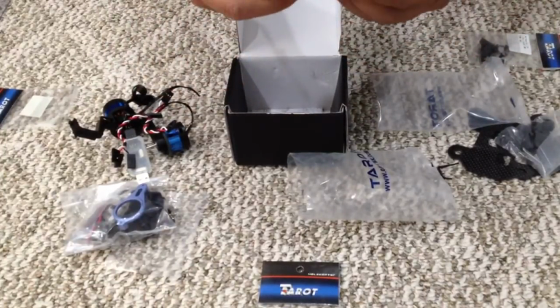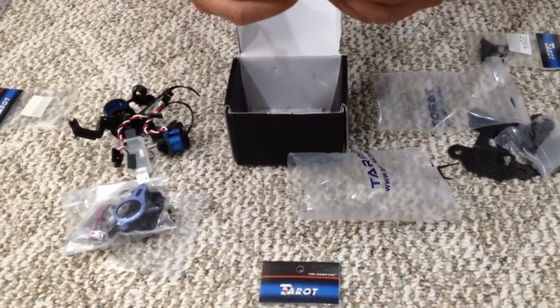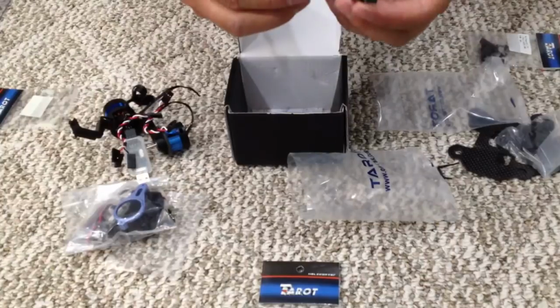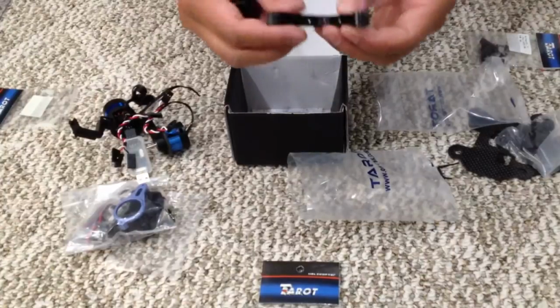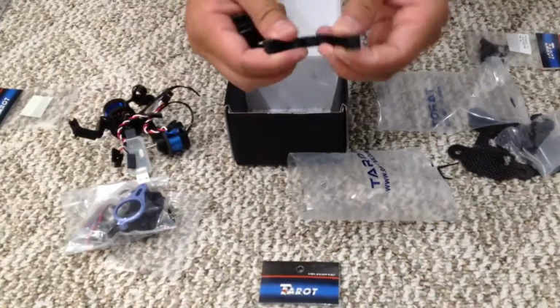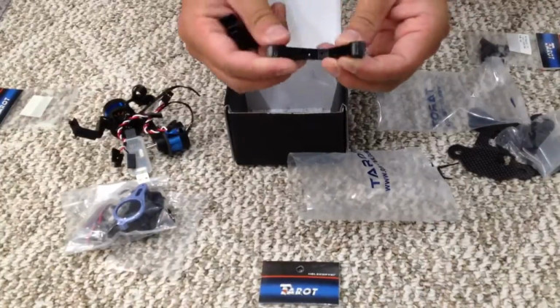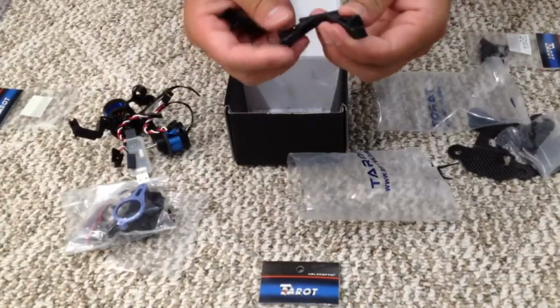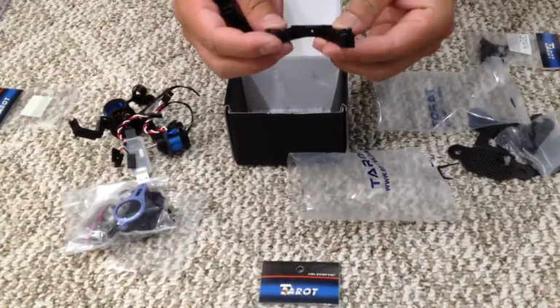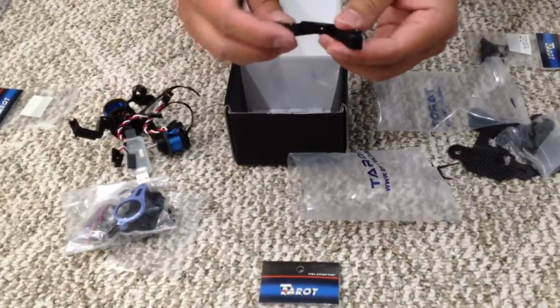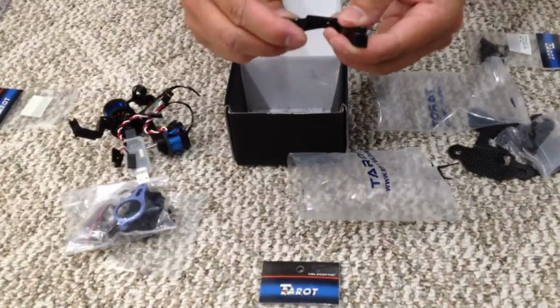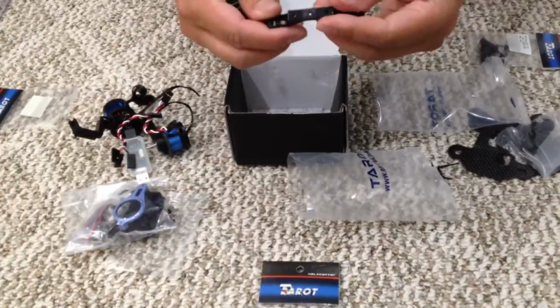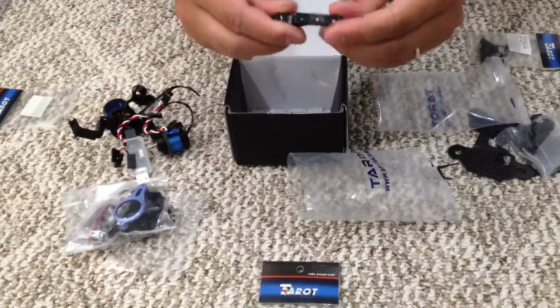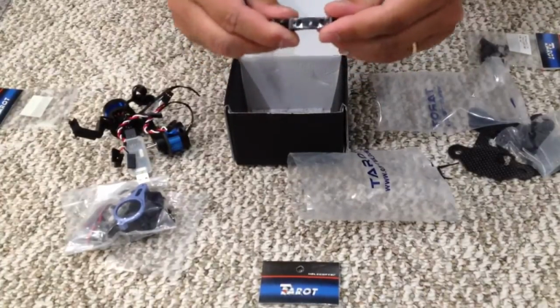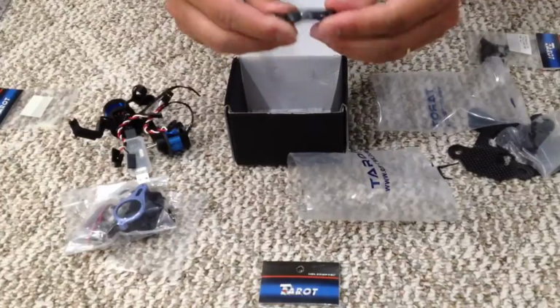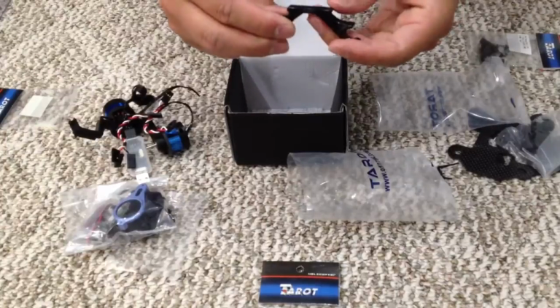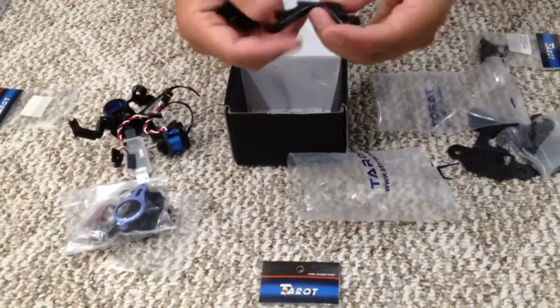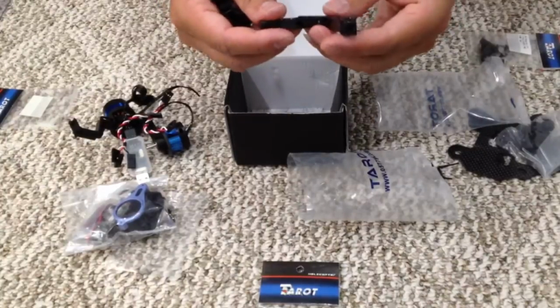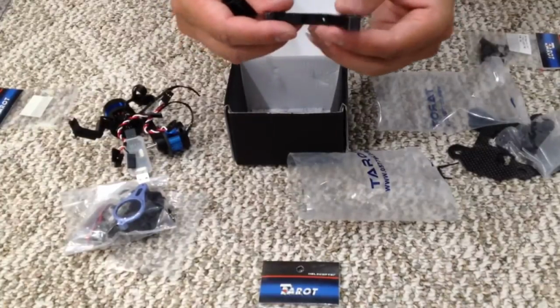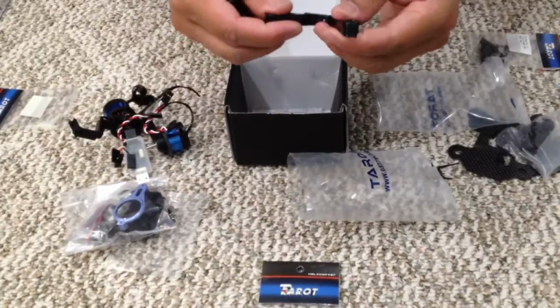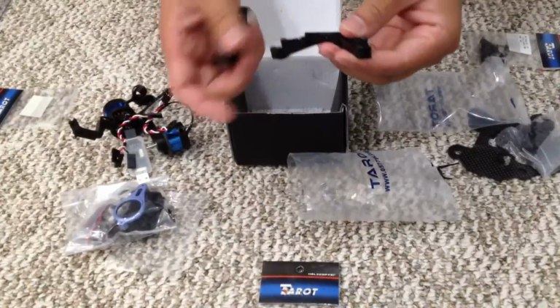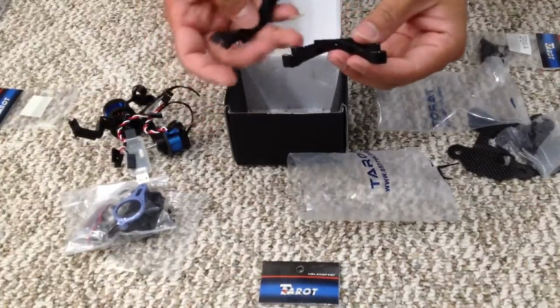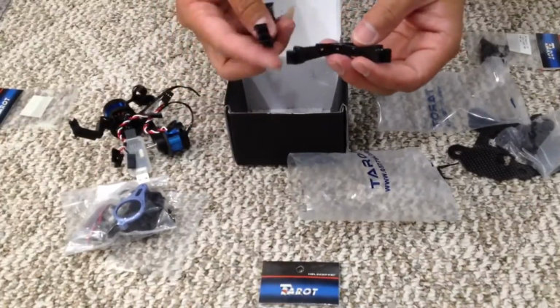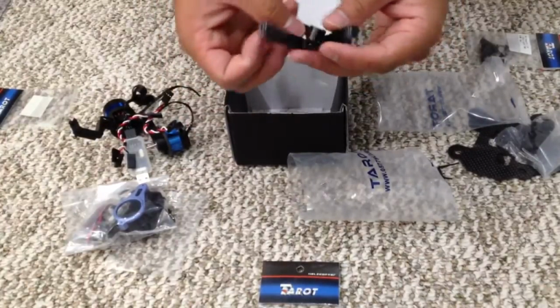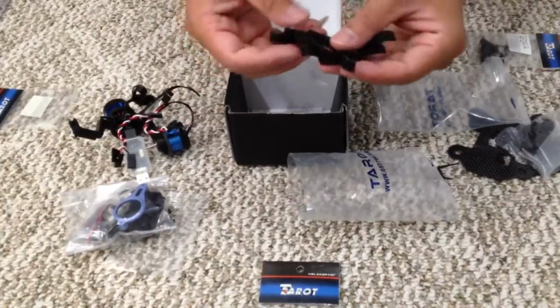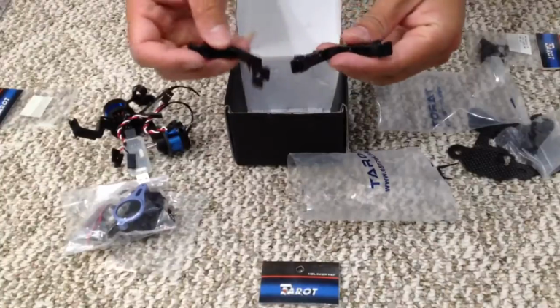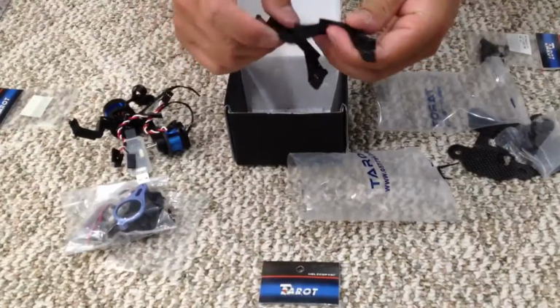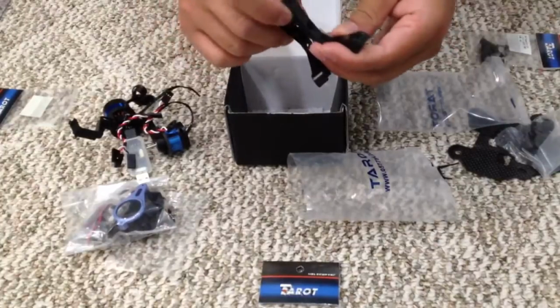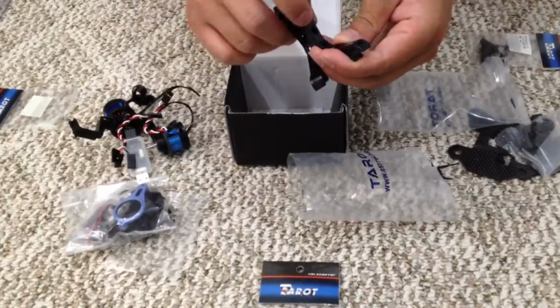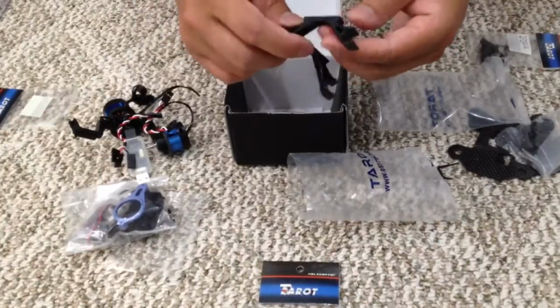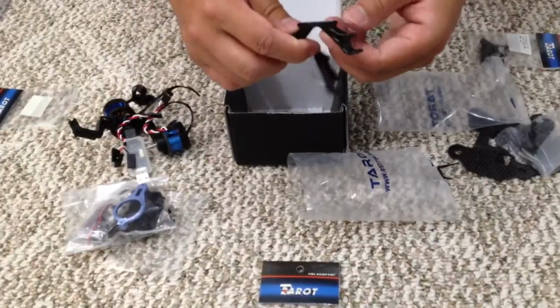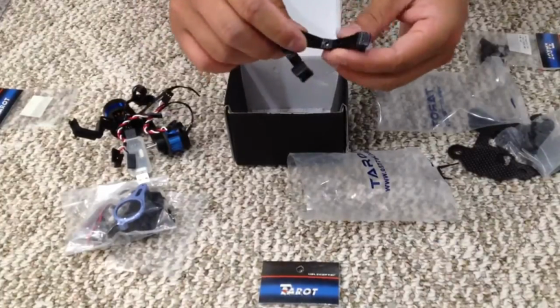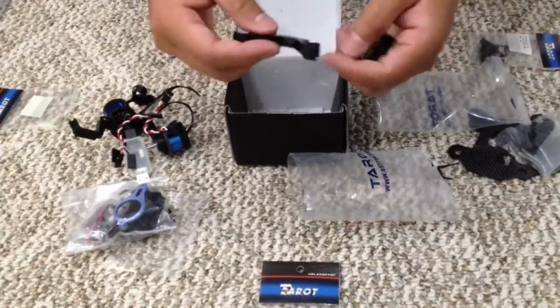I thought this was aluminum but this is actually plastic, so it's easy to break — be careful there. It looked like aluminum online because it's shiny plastic, but after all it is plastic.